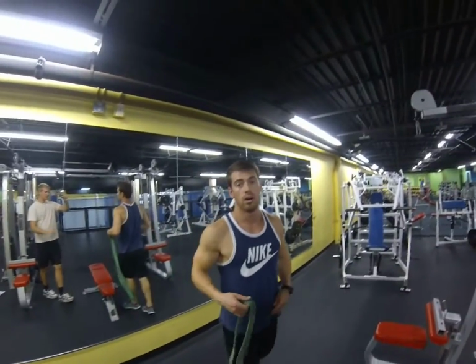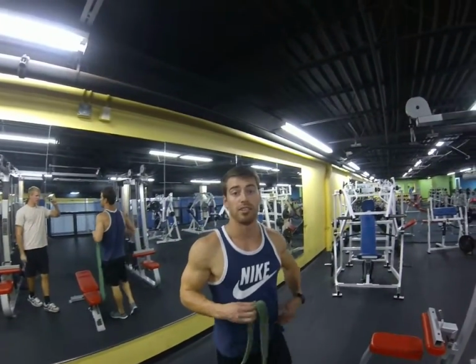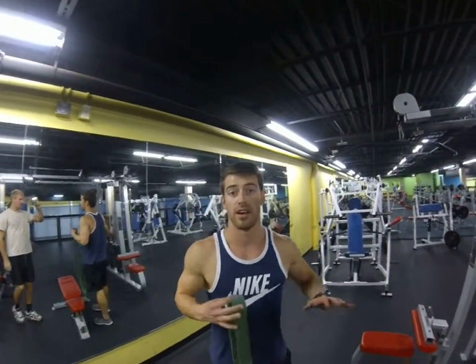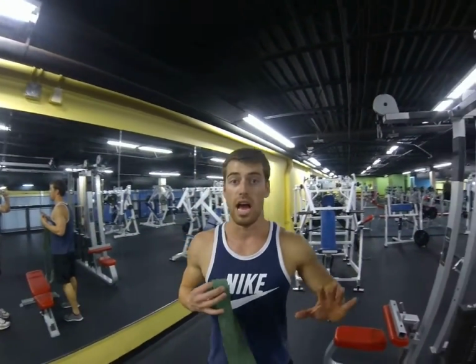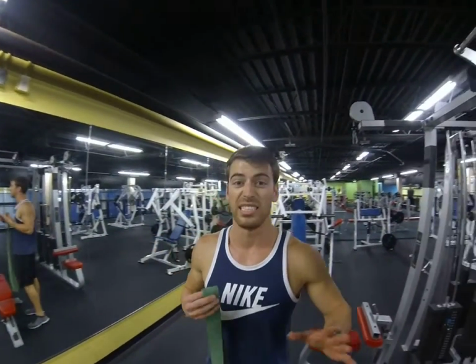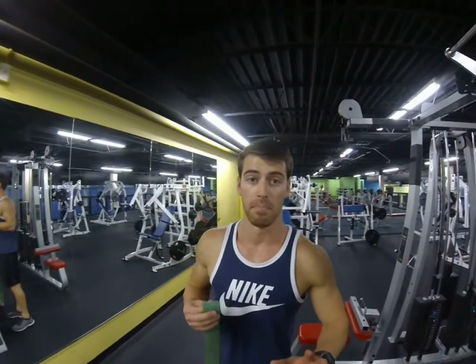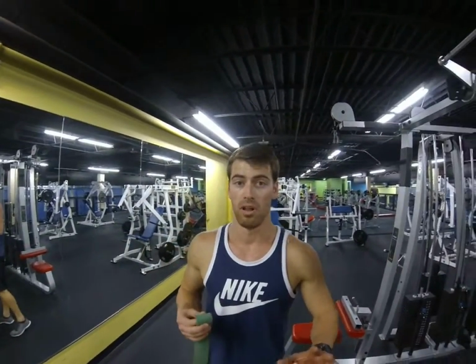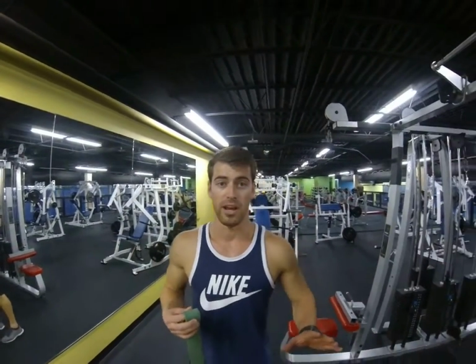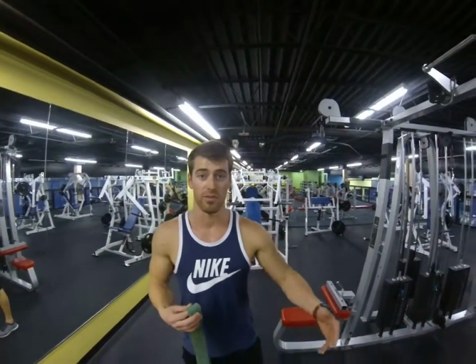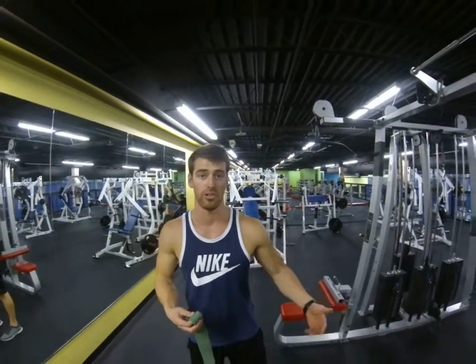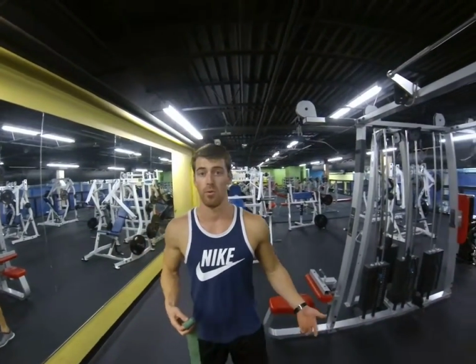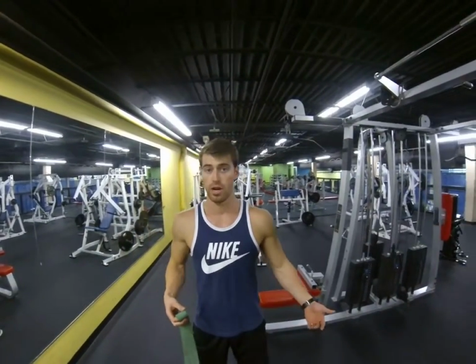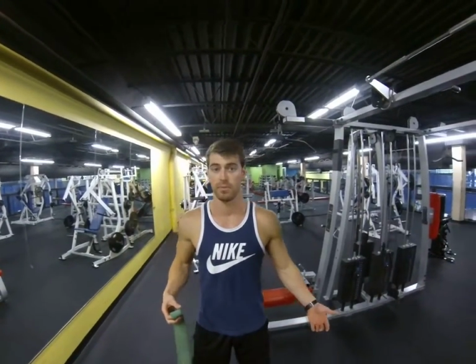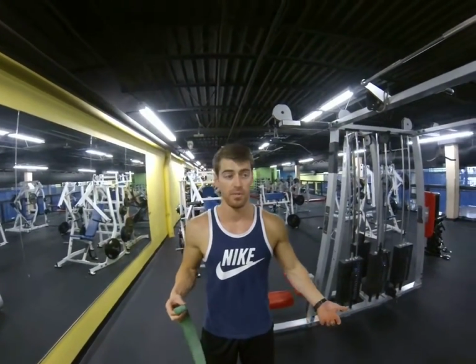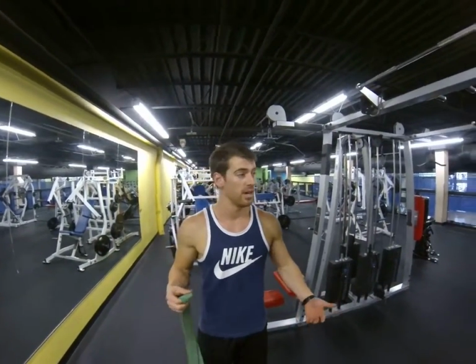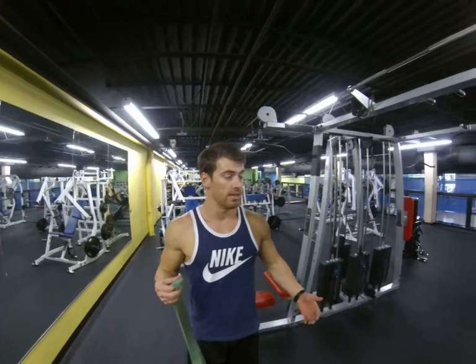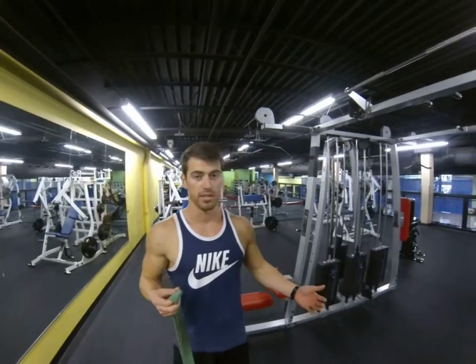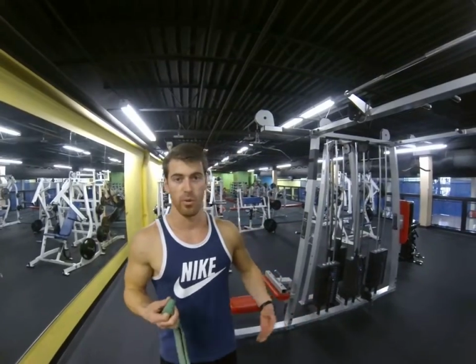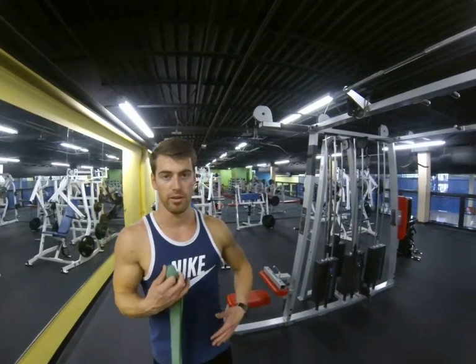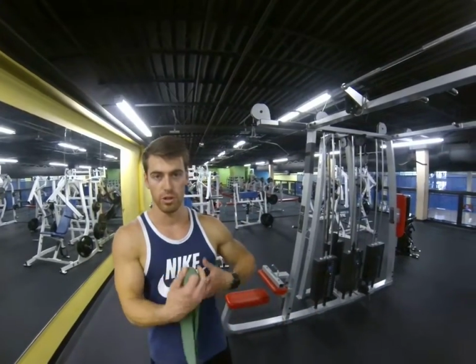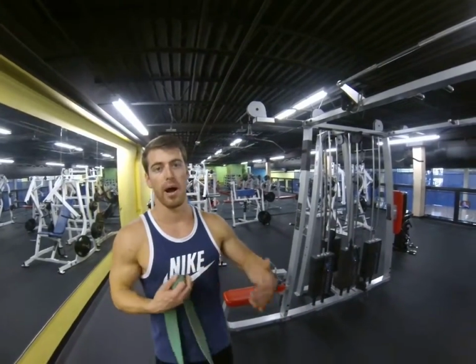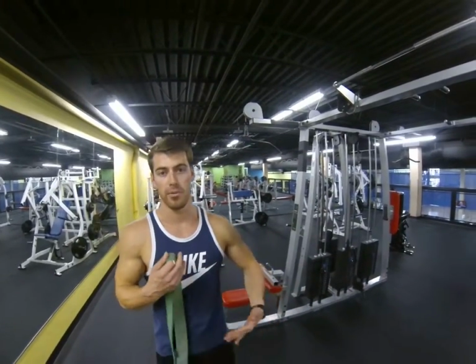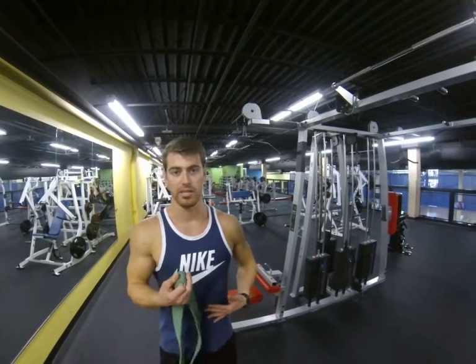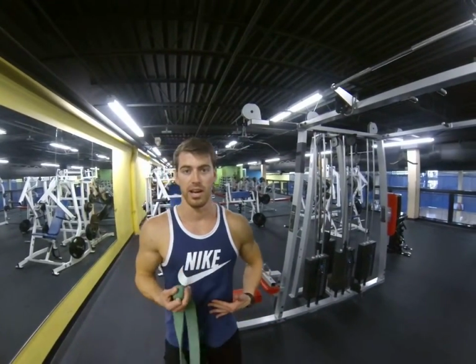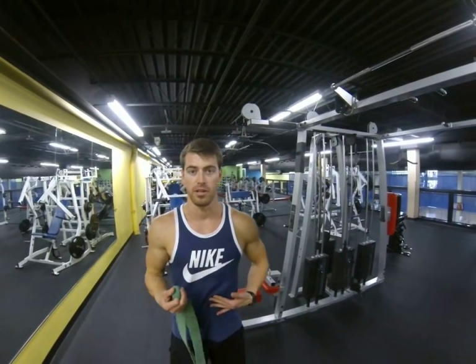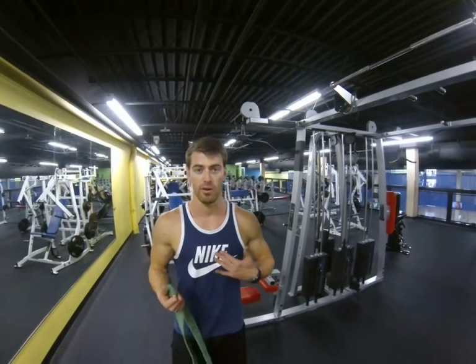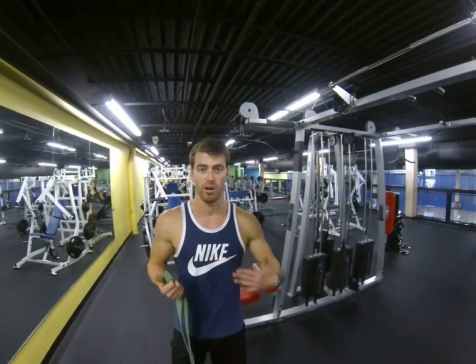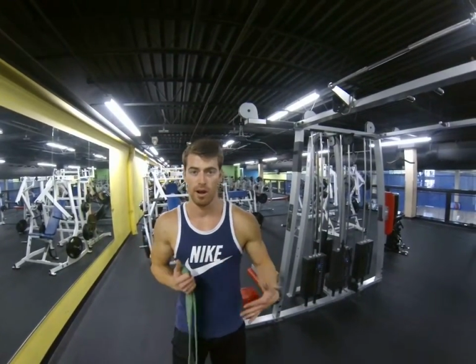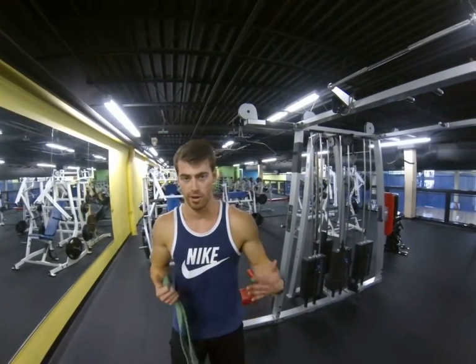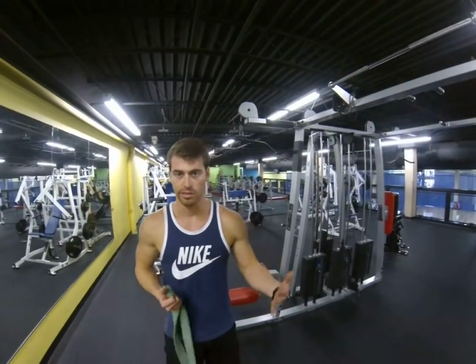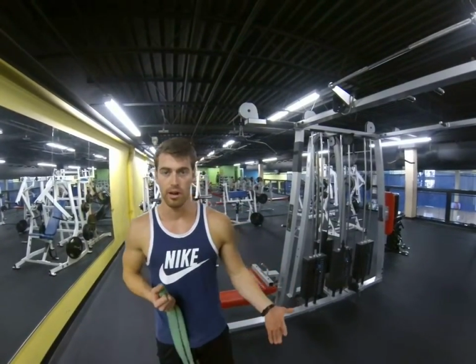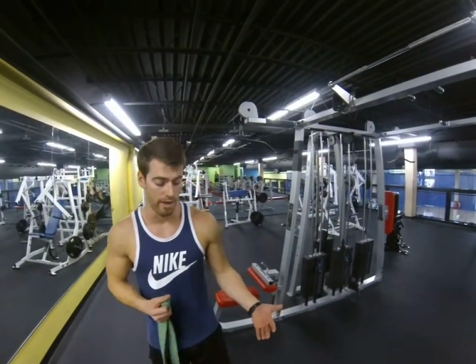This is an assisted pull-up right here. If you're really trying to work up to pull-ups, this is a good way to use your body weight to get up there and kind of work on body orientation and all of that.